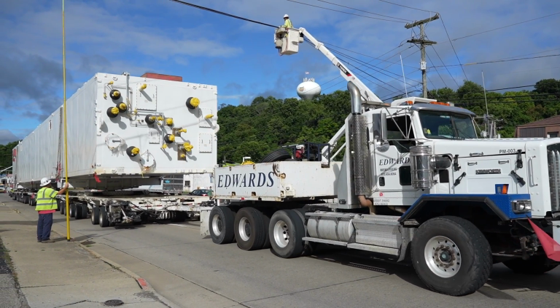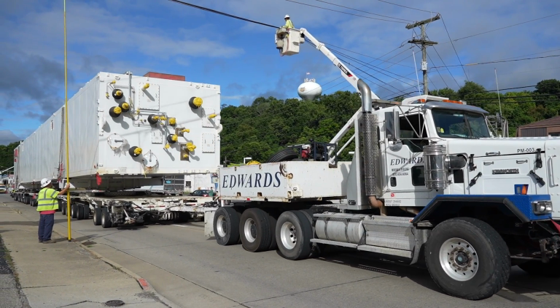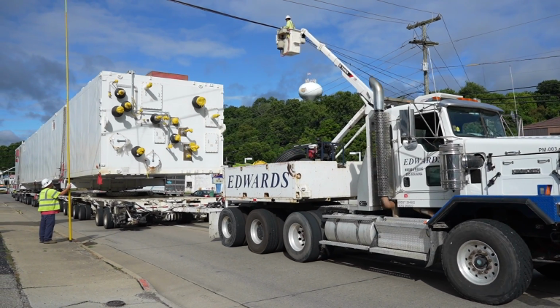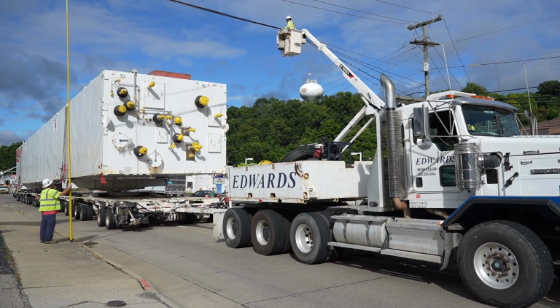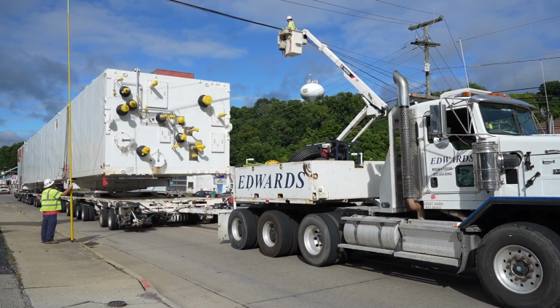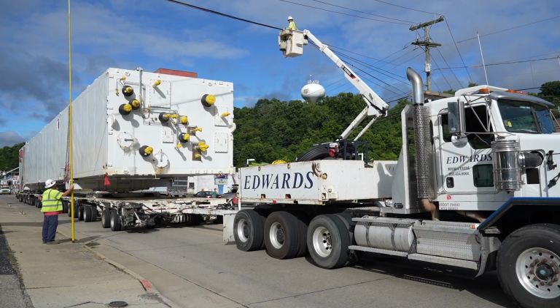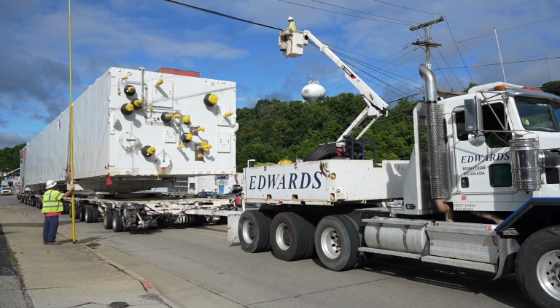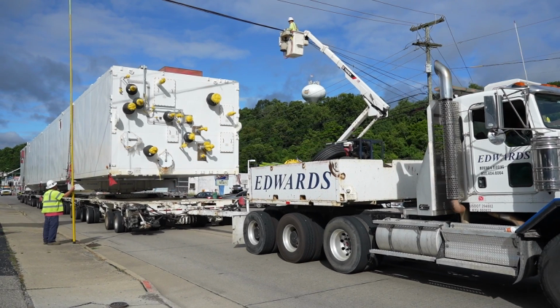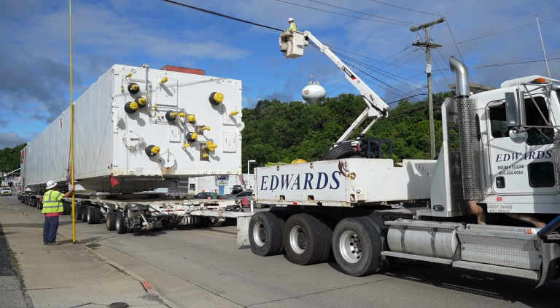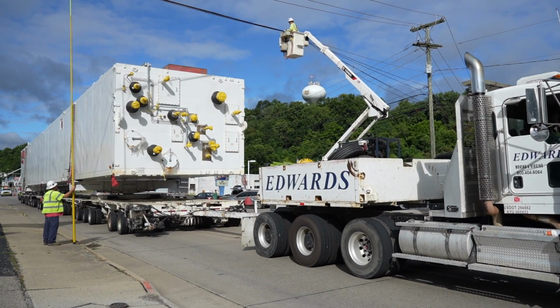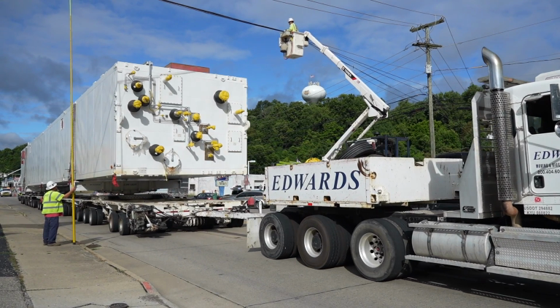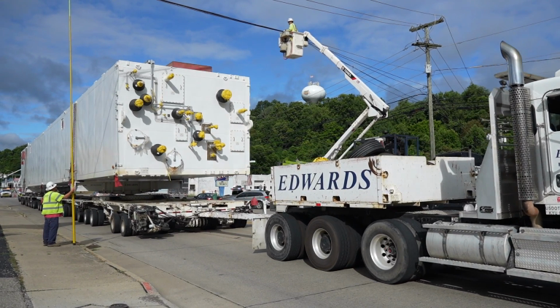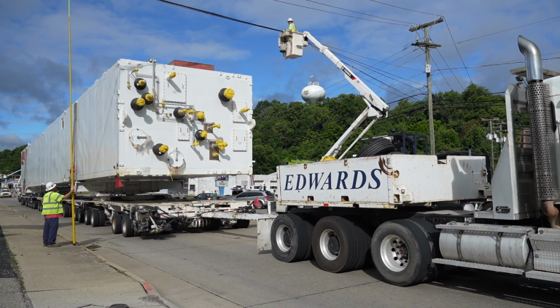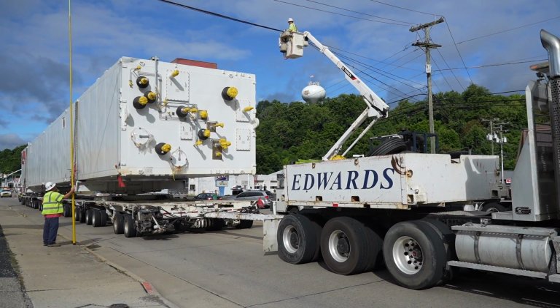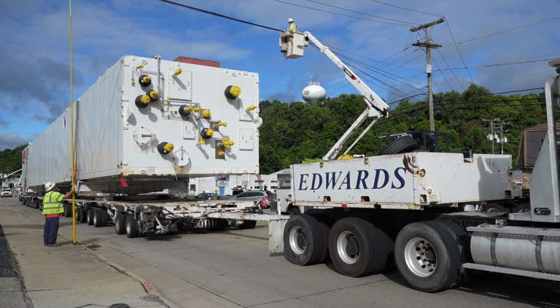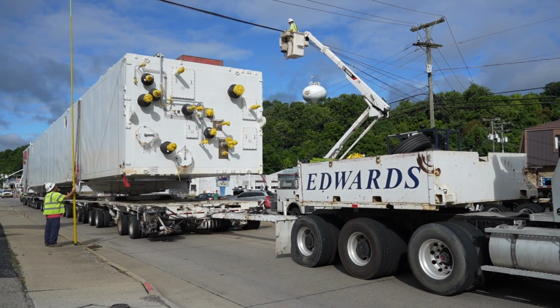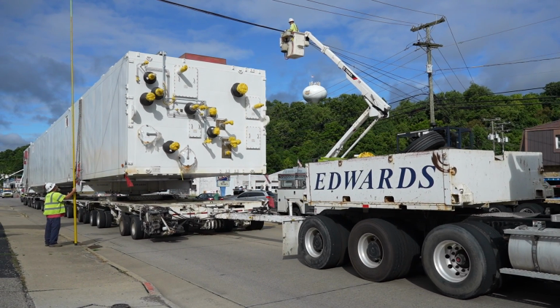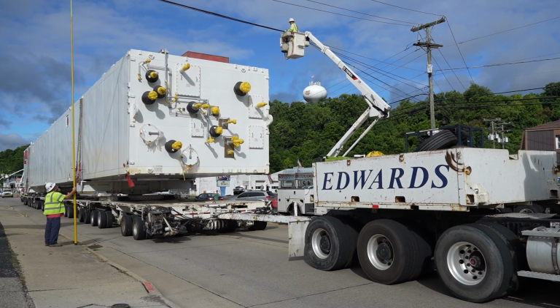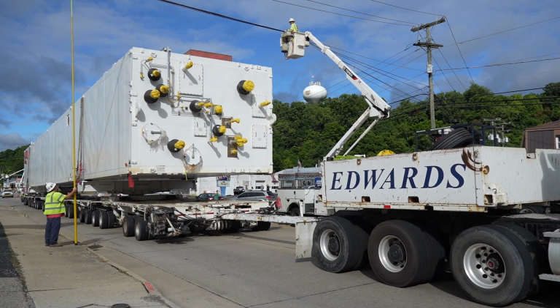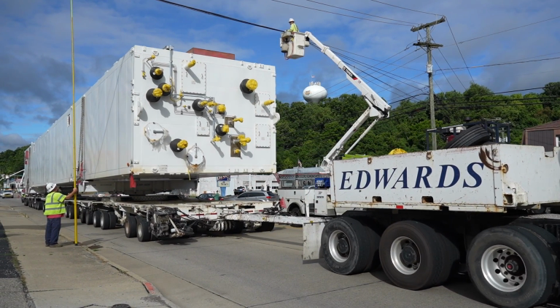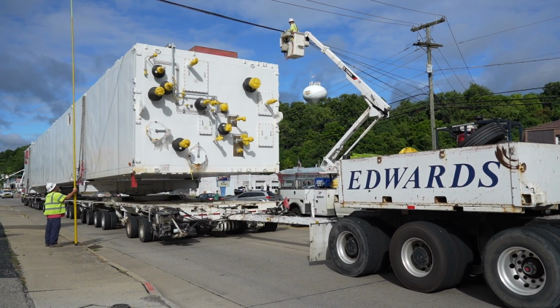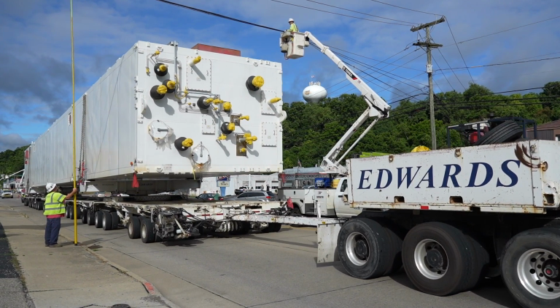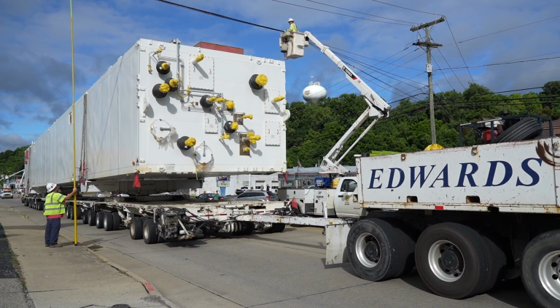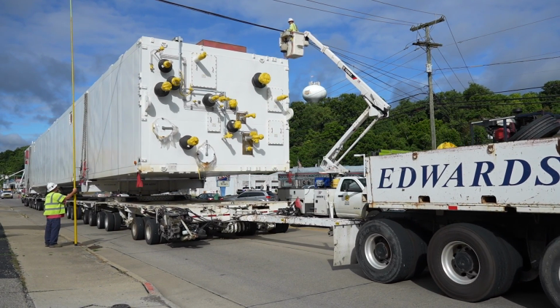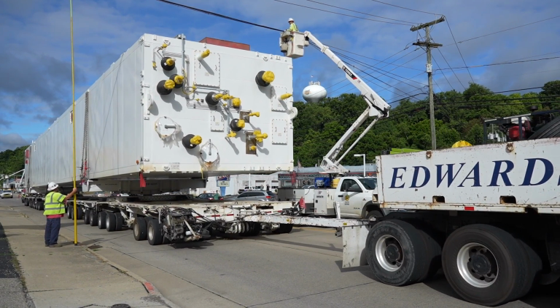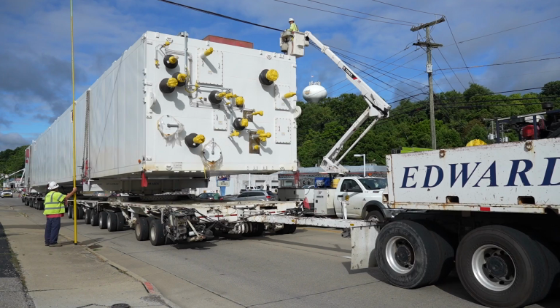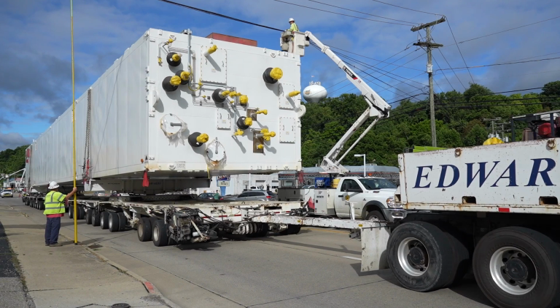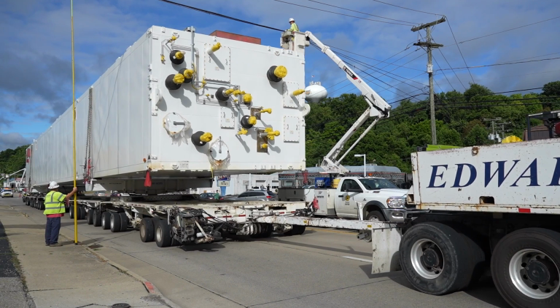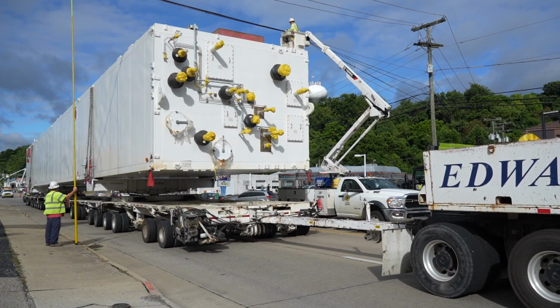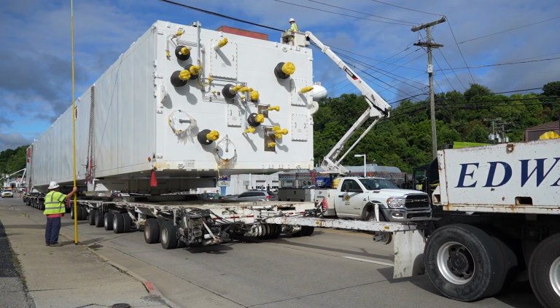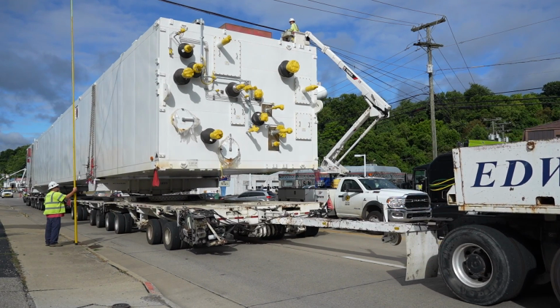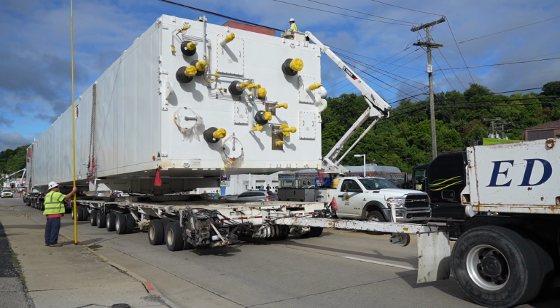Today we are going to see one of four cold boxes that is part of the air separation unit that we call an ASU come through town.